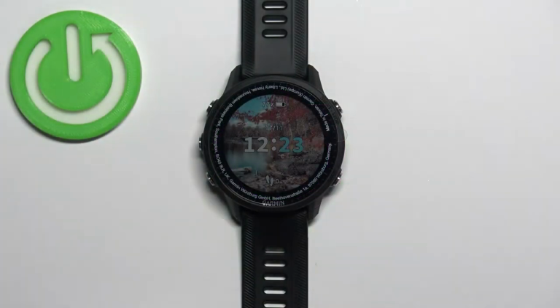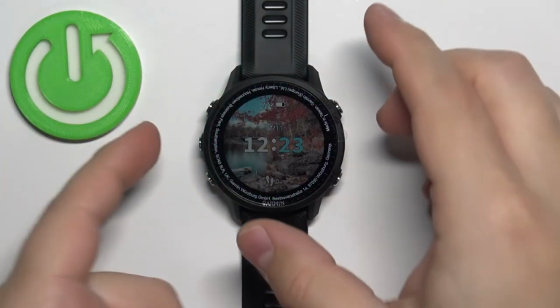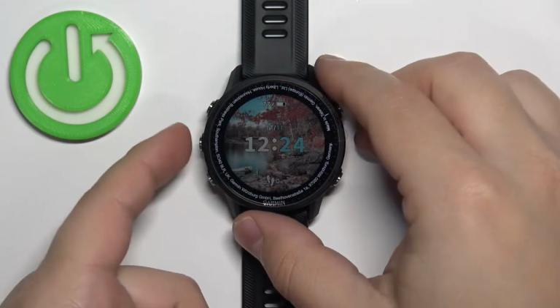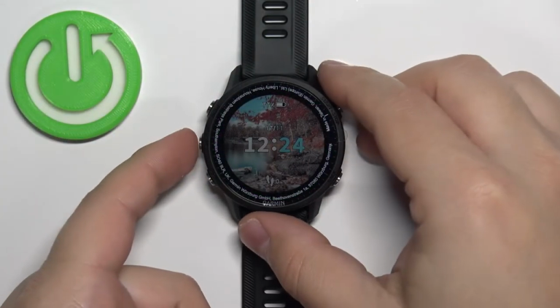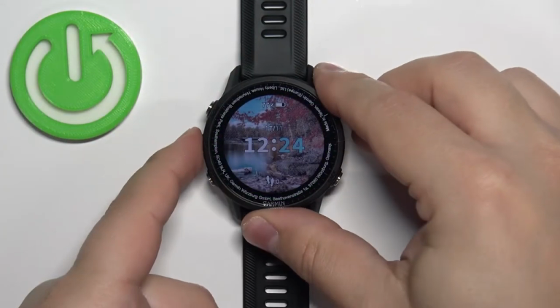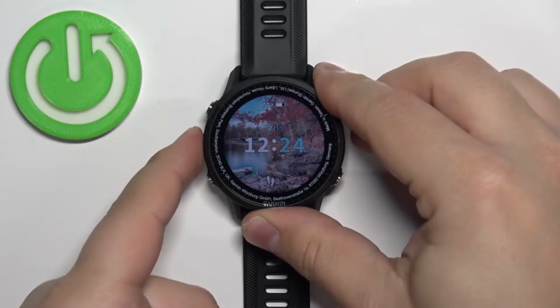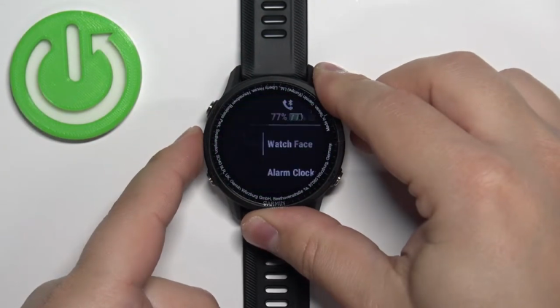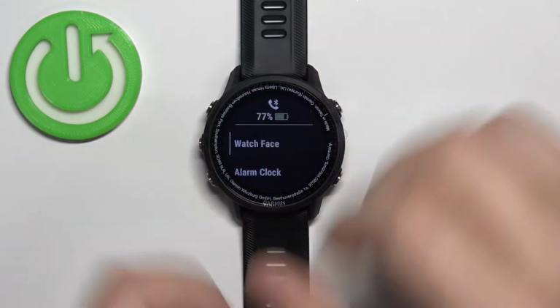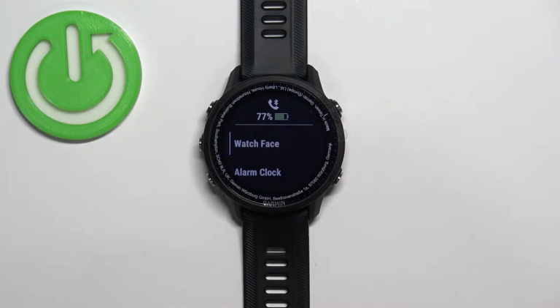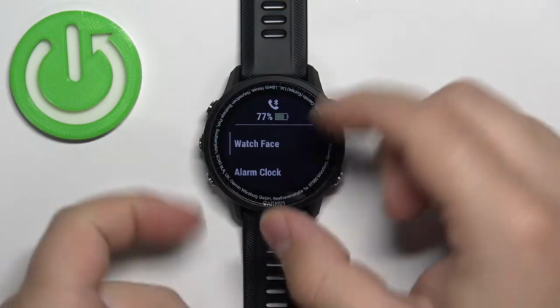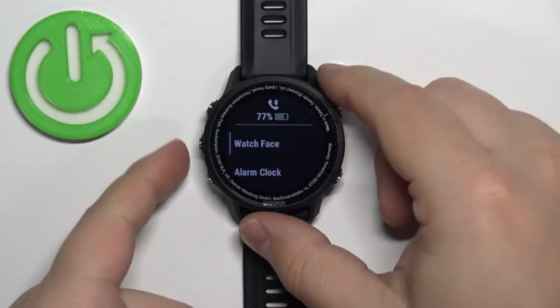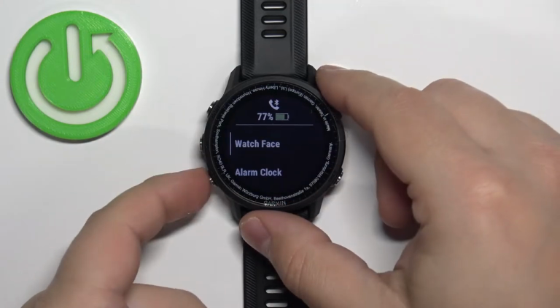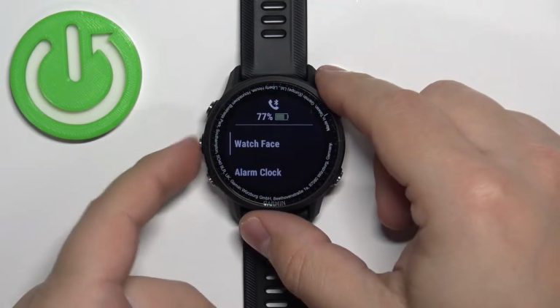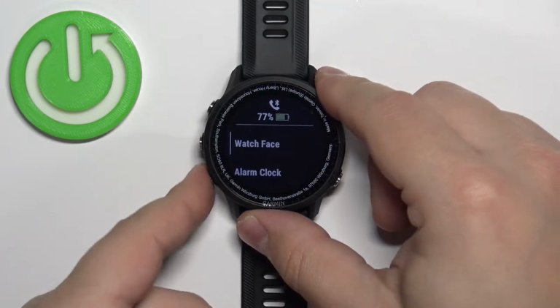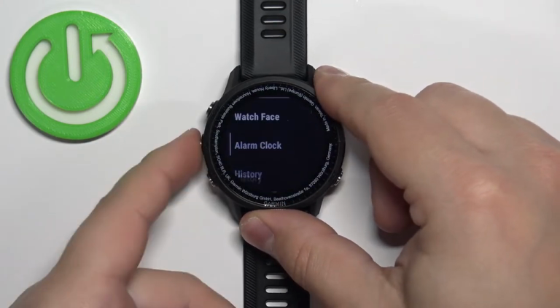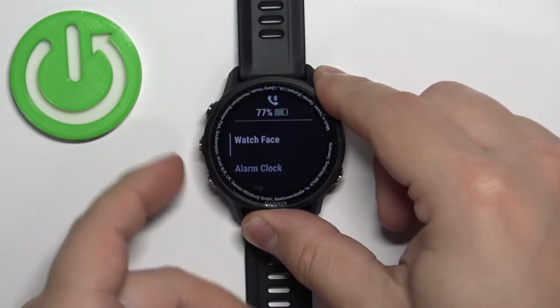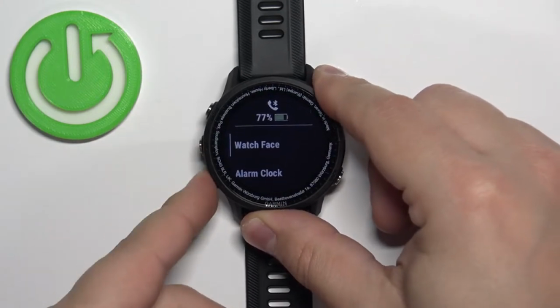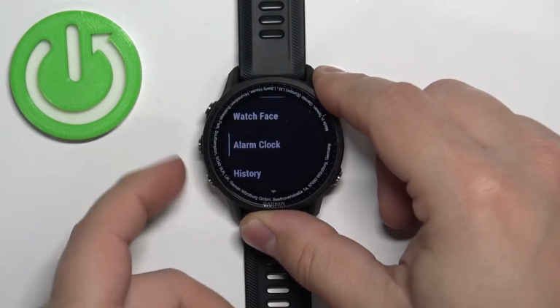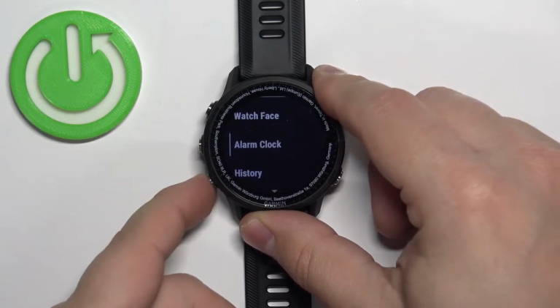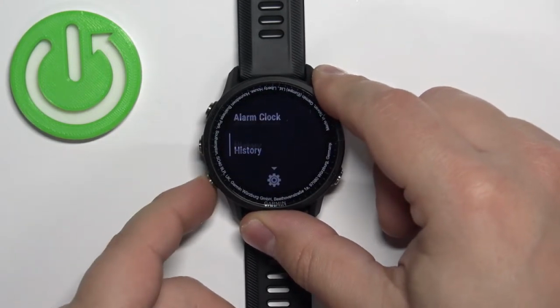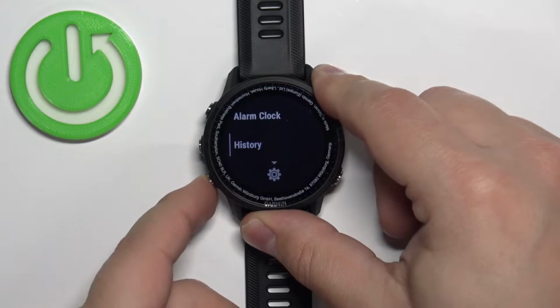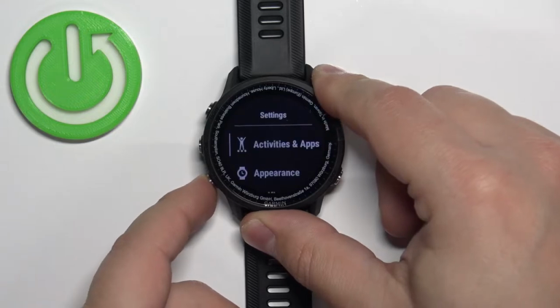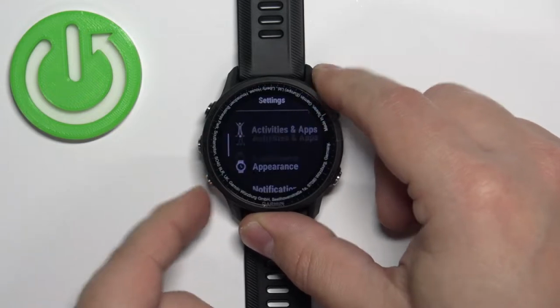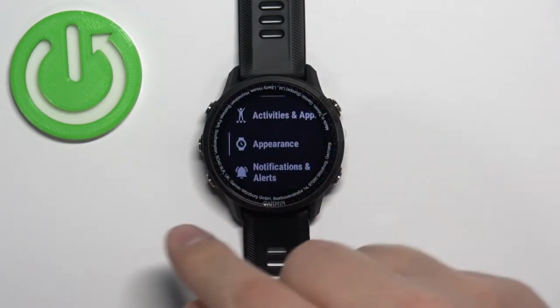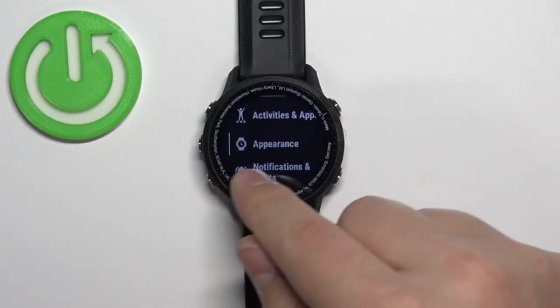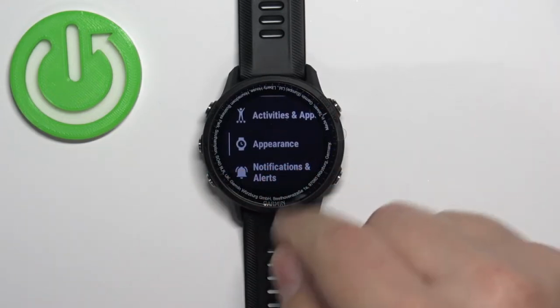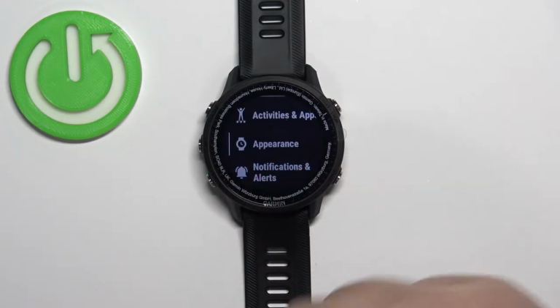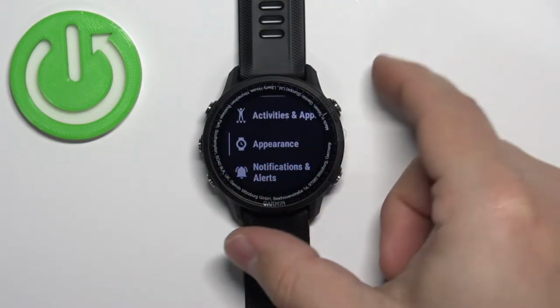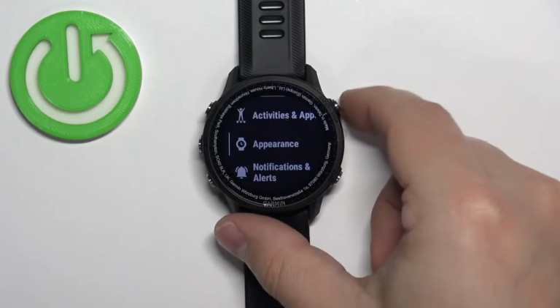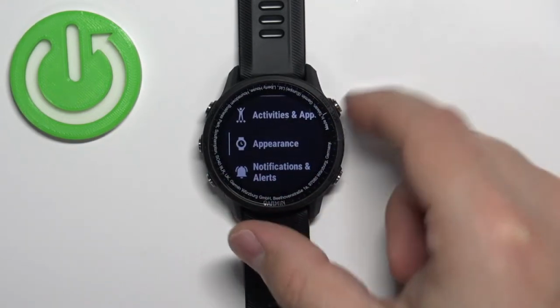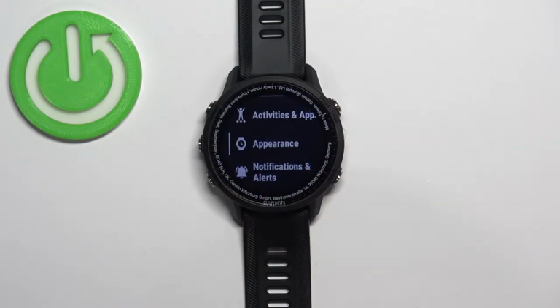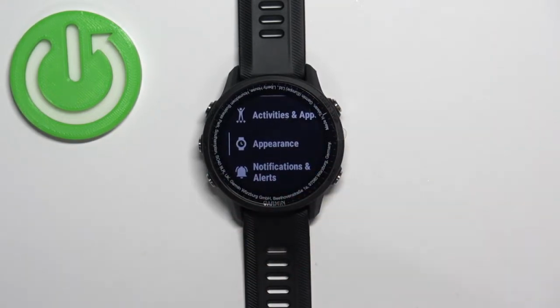First, press and hold the up button to open the menu. After the menu opens, you can use the up and down buttons to scroll through it. Now scroll through the menu, select the option called Appearance, and then press the start button to enter.